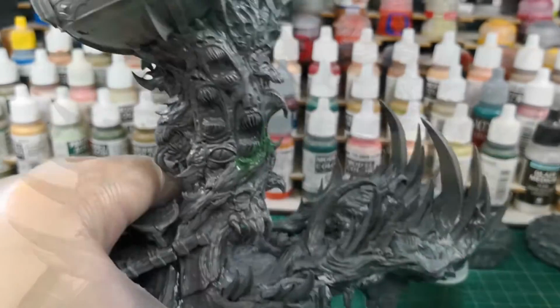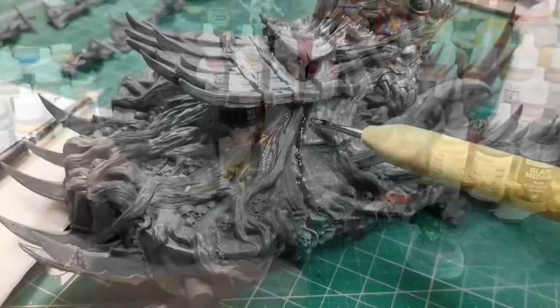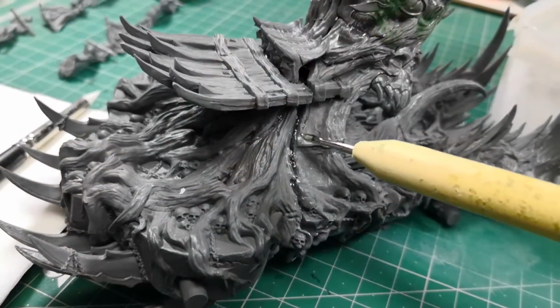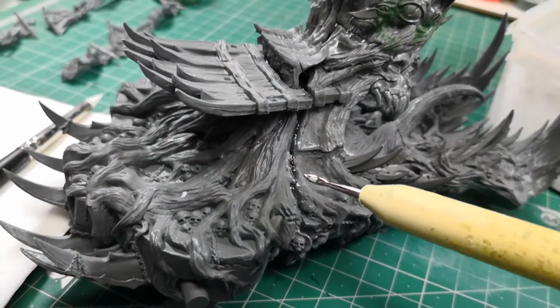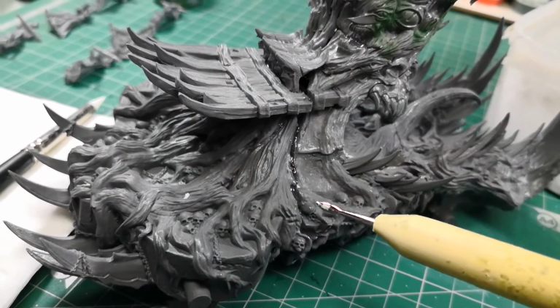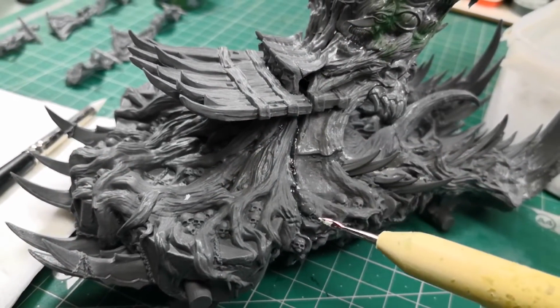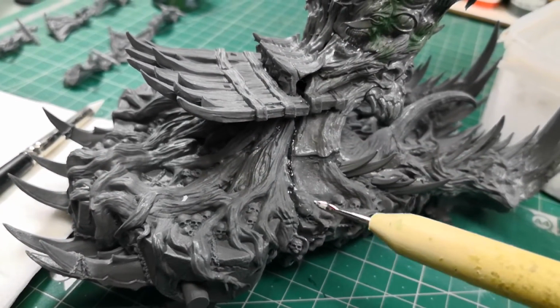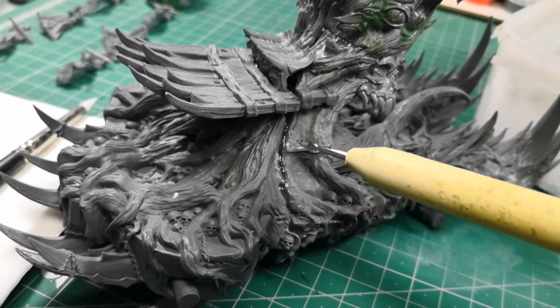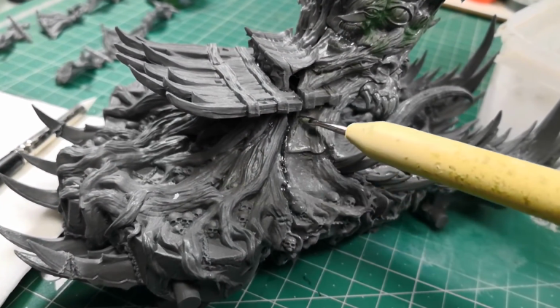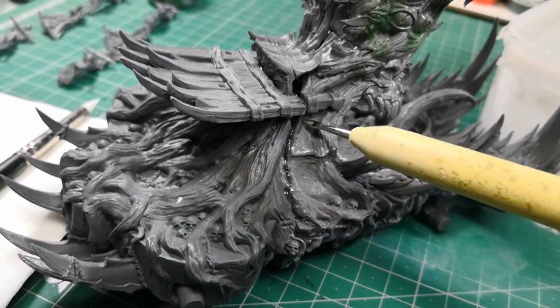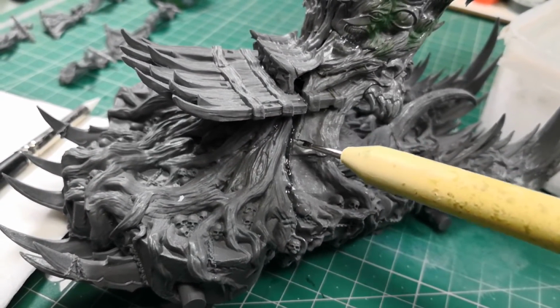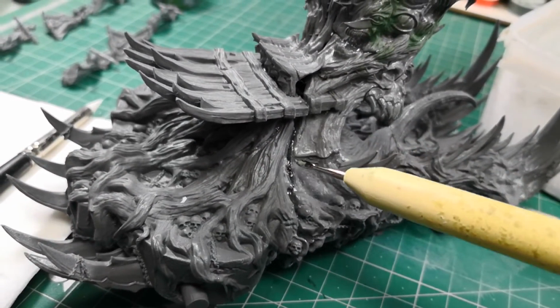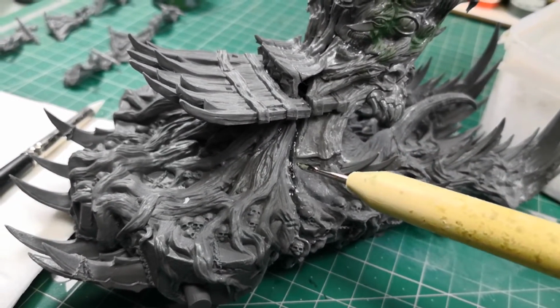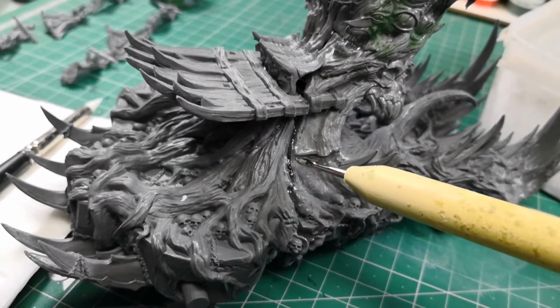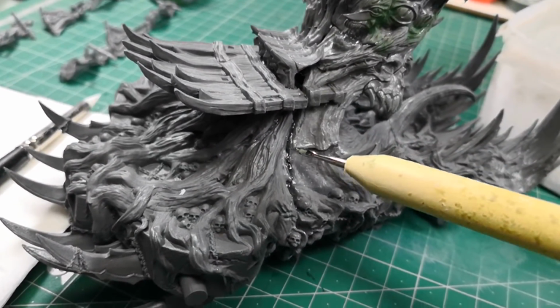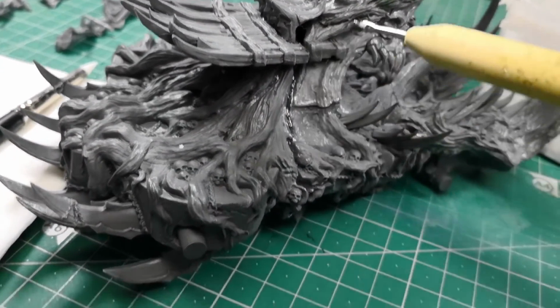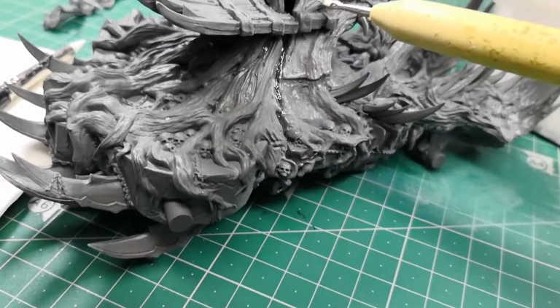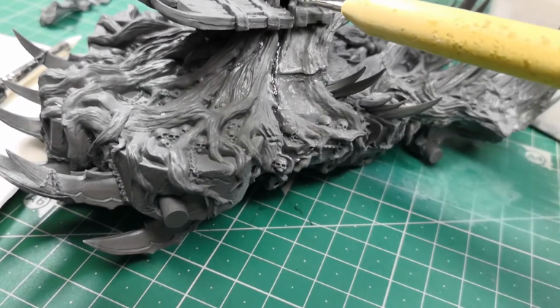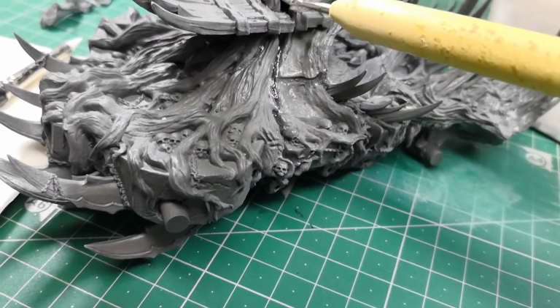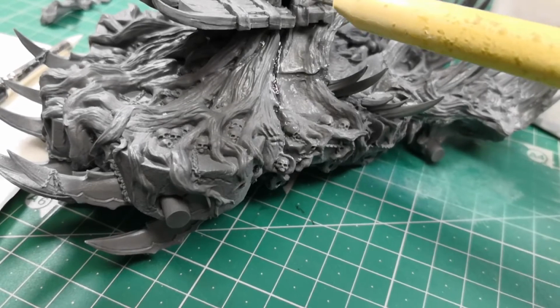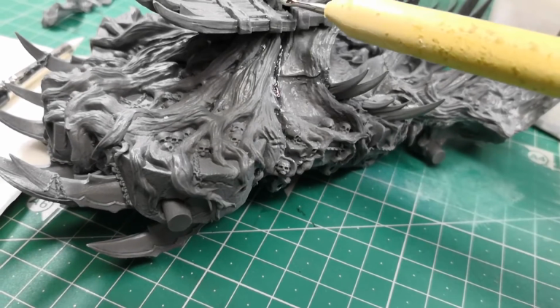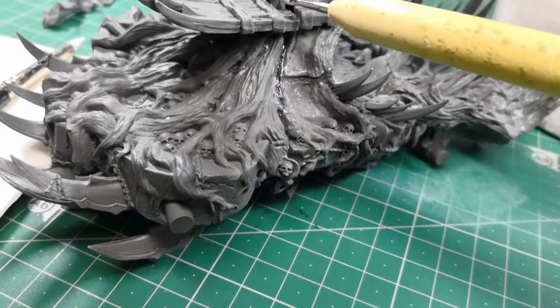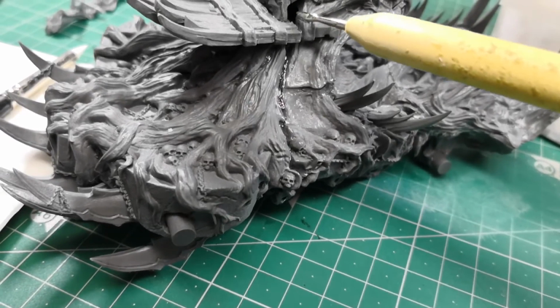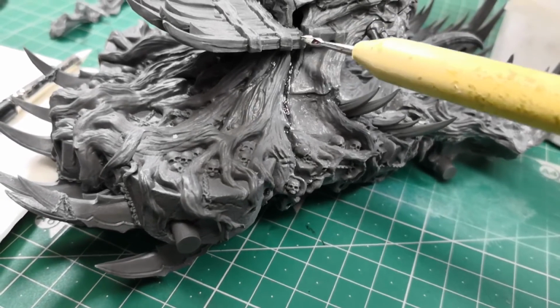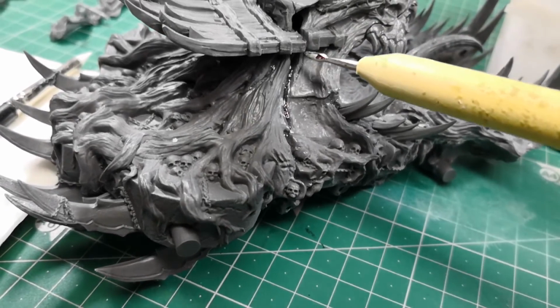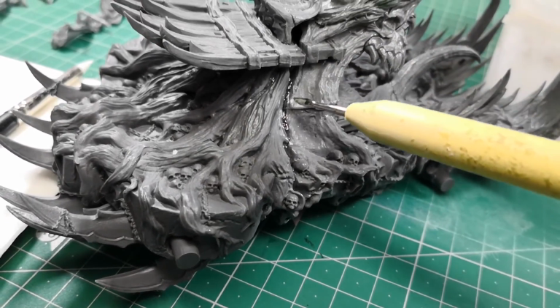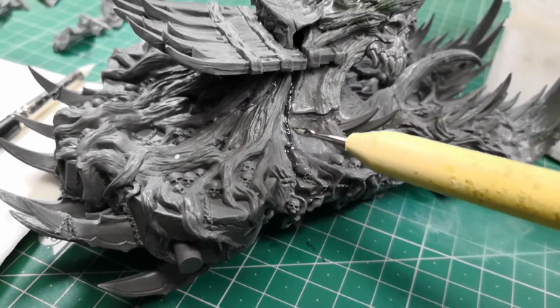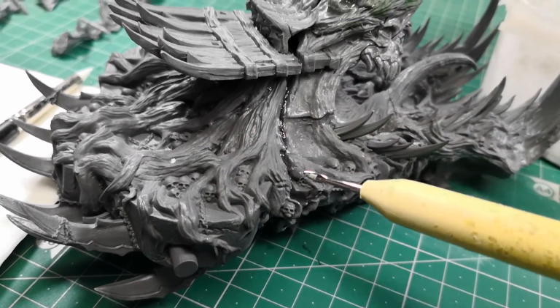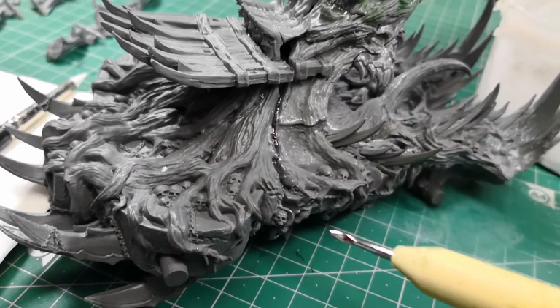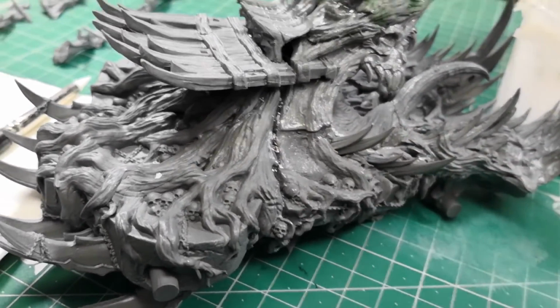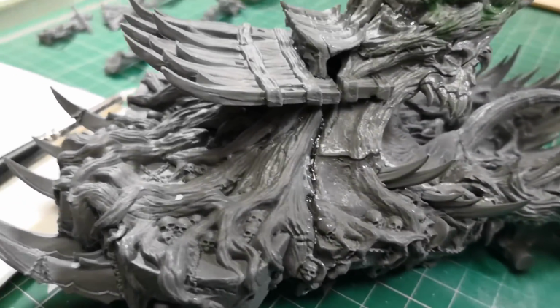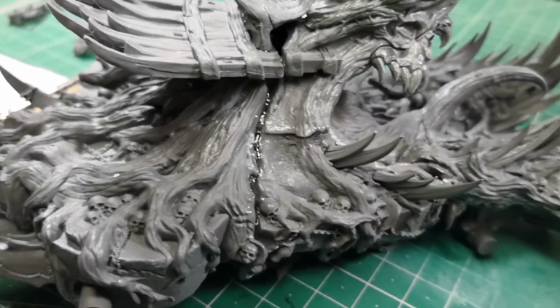When the grooves are too large, I prefer to apply cyanocrylate gel and then some material that also adds texture — in this case I use fine-grained sand.